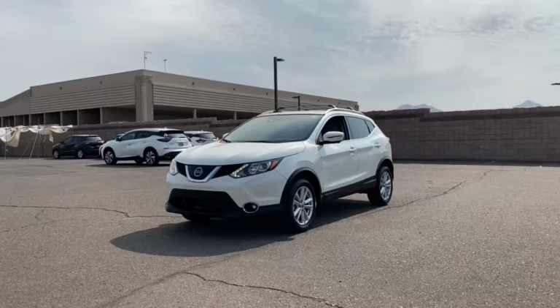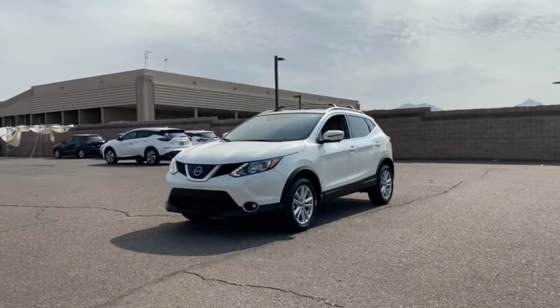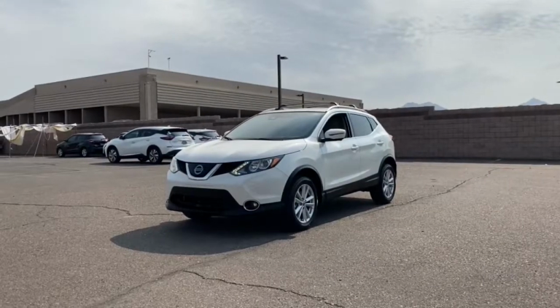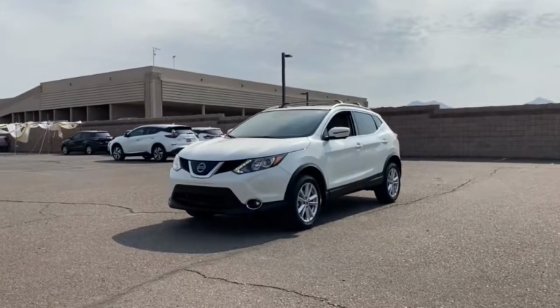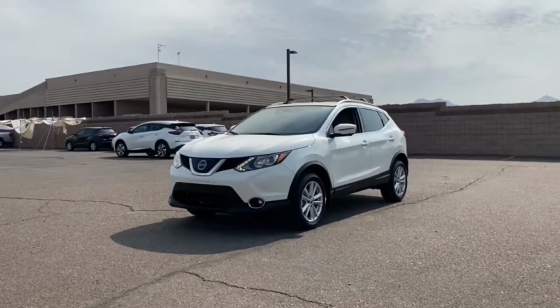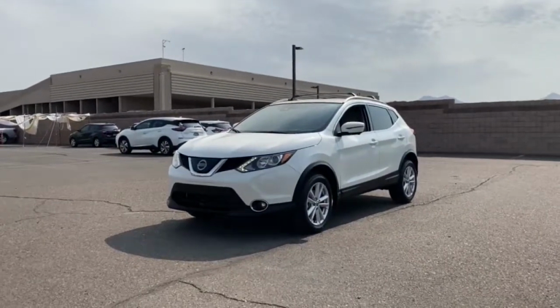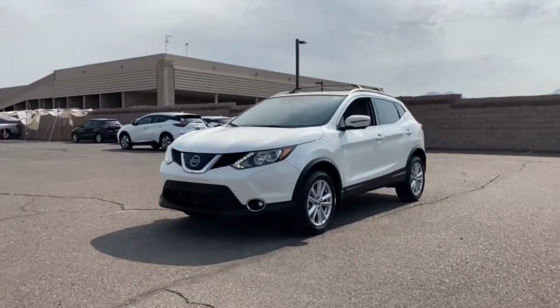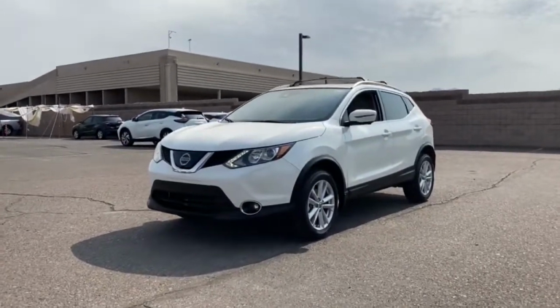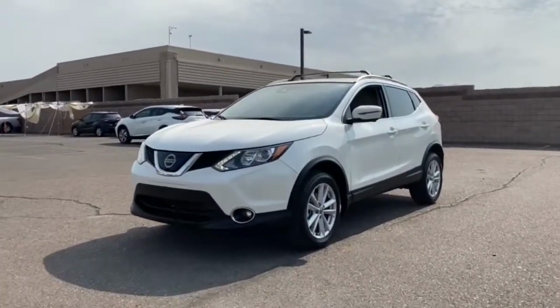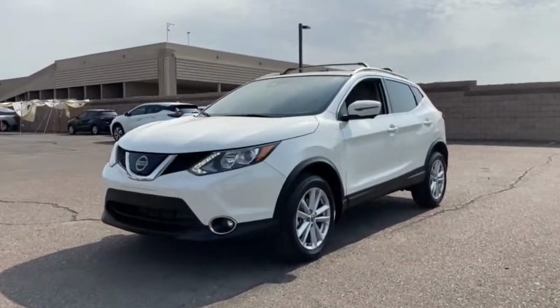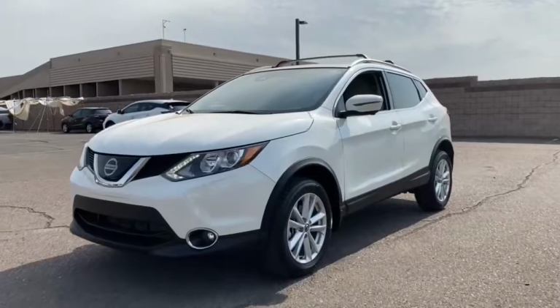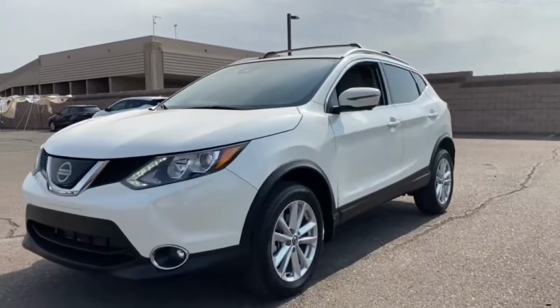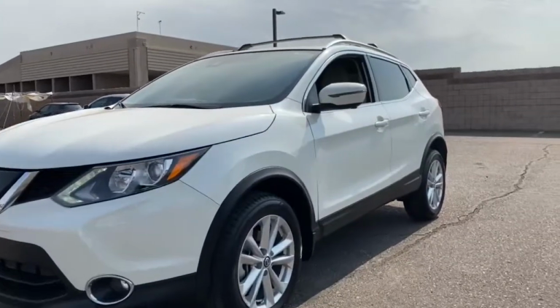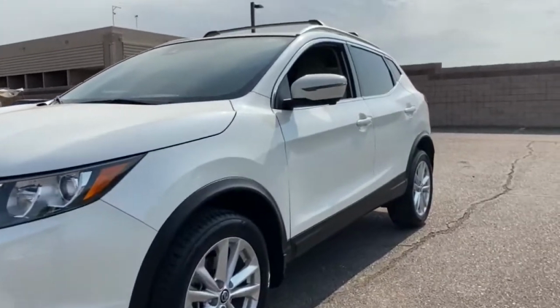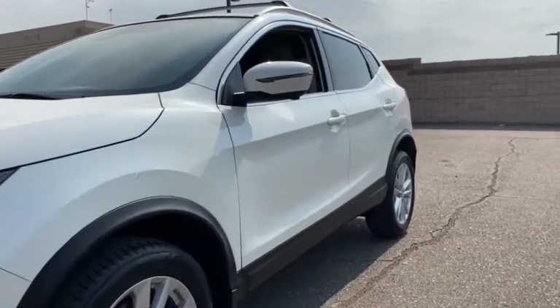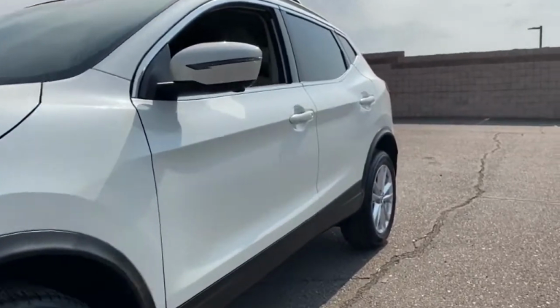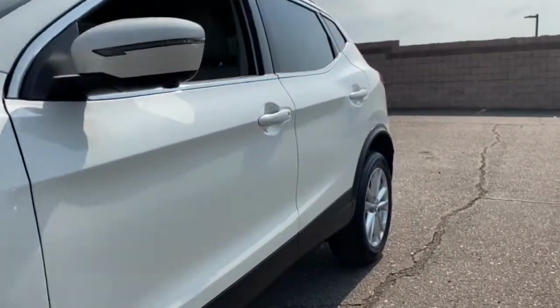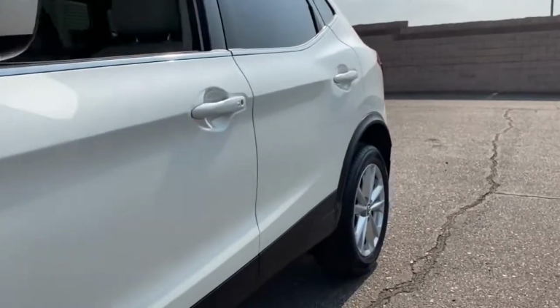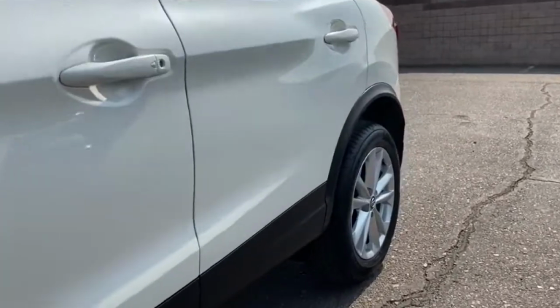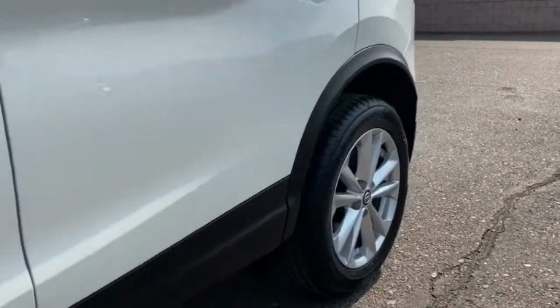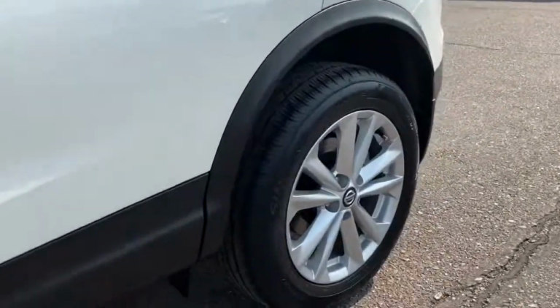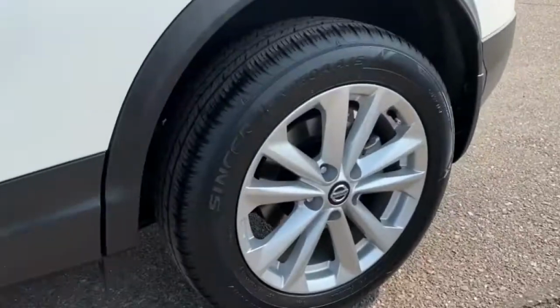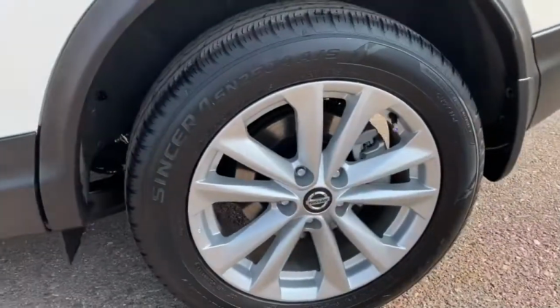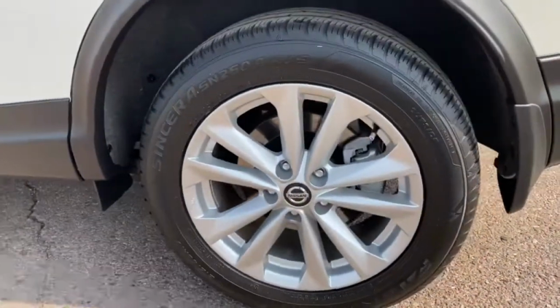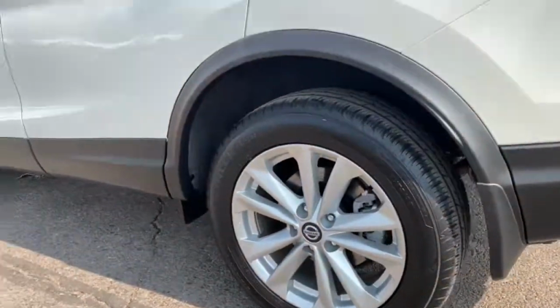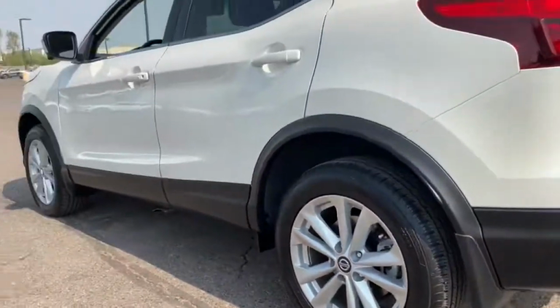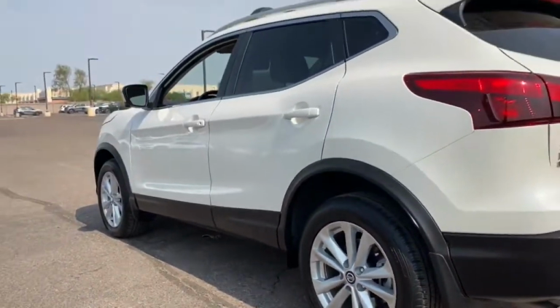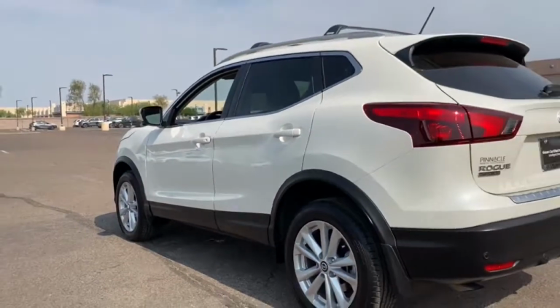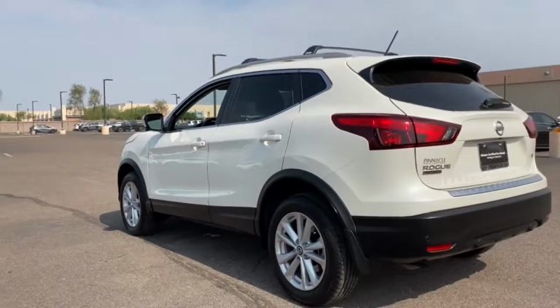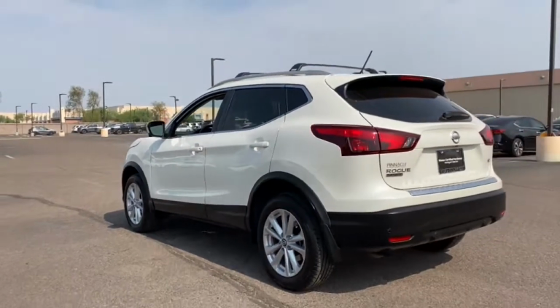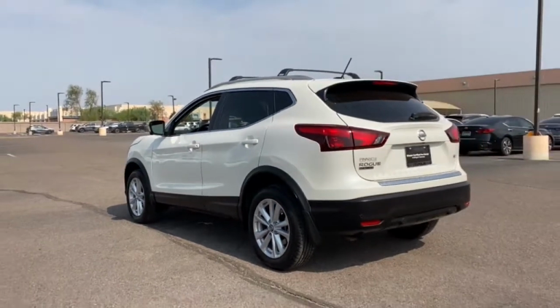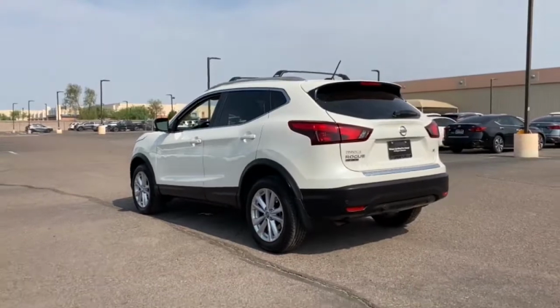Look no further than the 2019 Nissan Rogue. This feature-rich Rogue adds confidence and convenience to everyday life. Standard driver-assist safety tech, large cargo capacity, and spacious seating have your back wherever the road may lead.